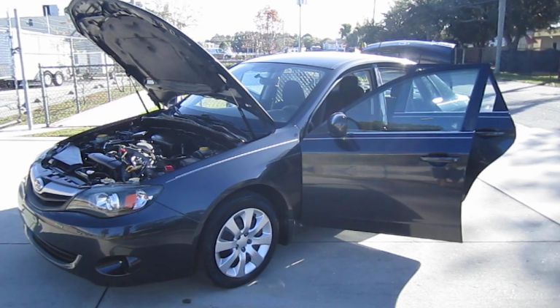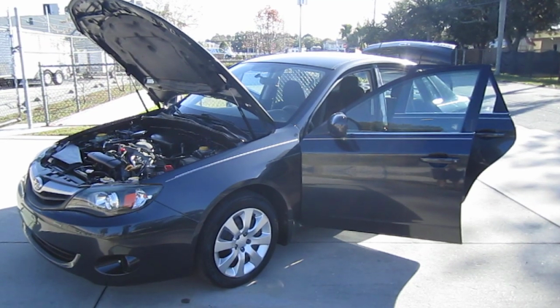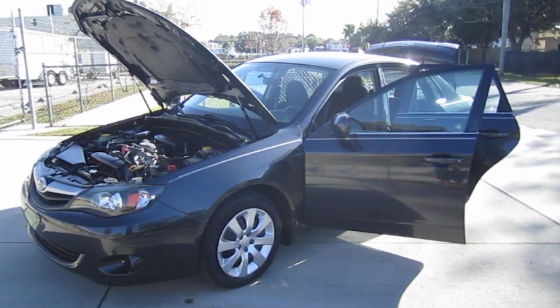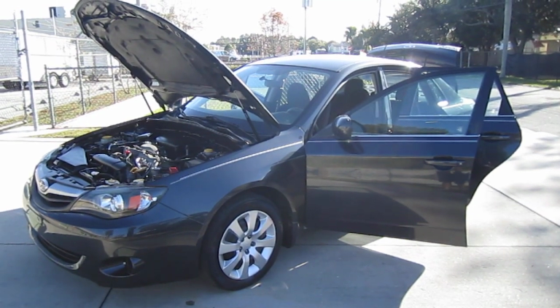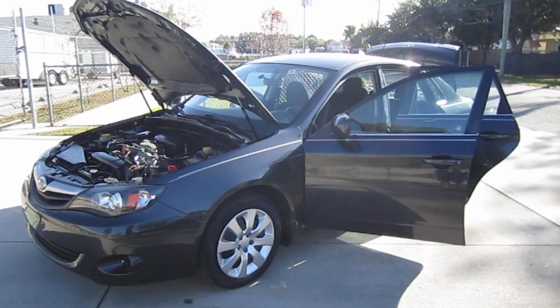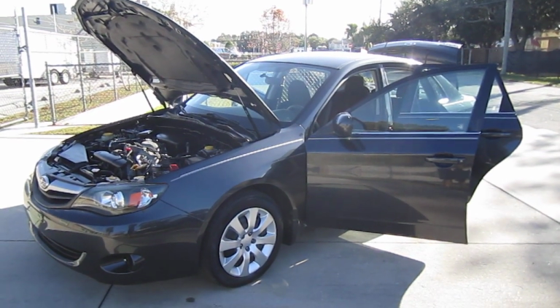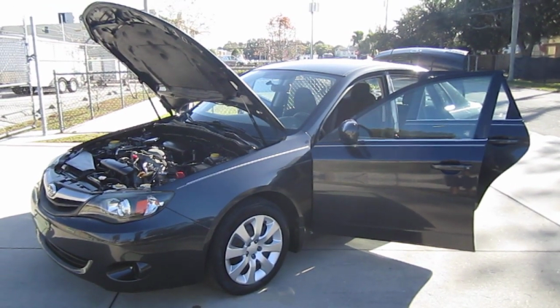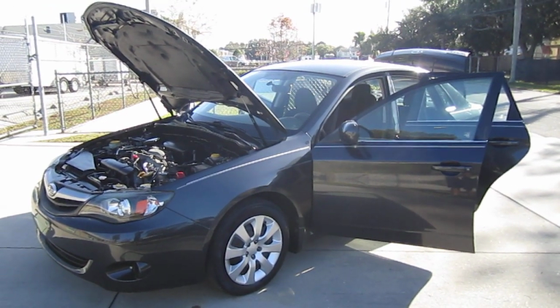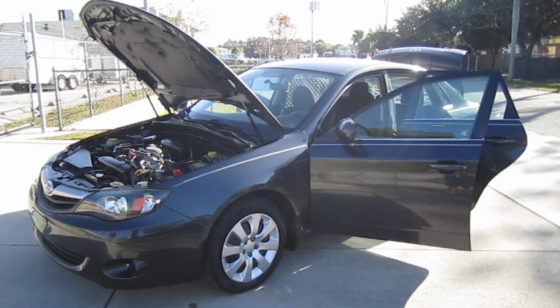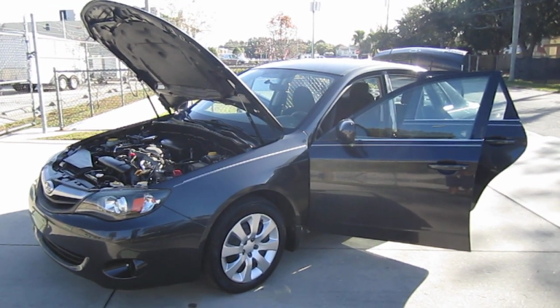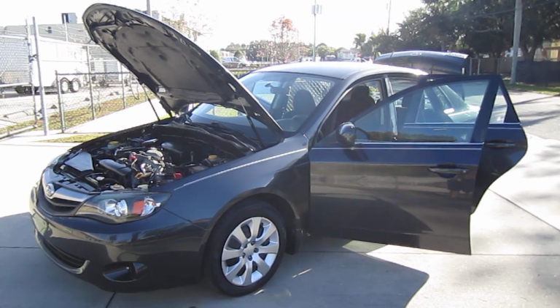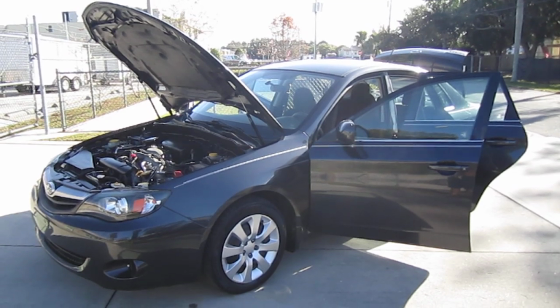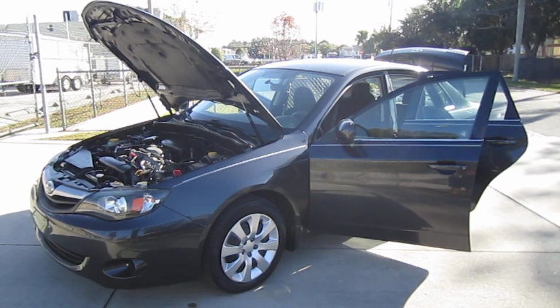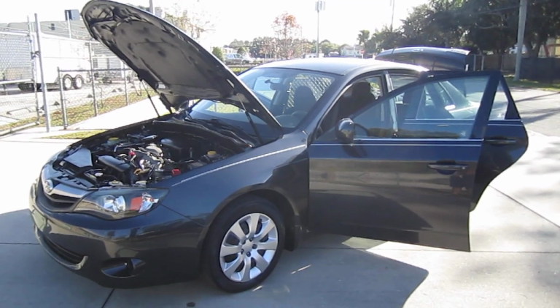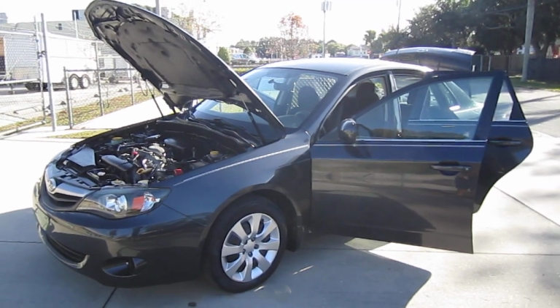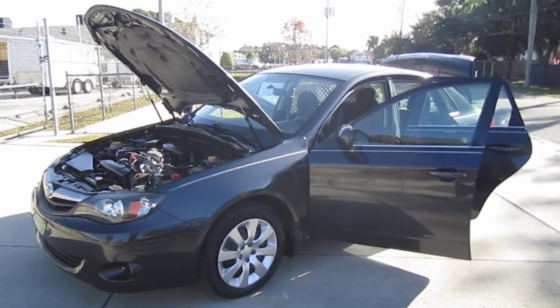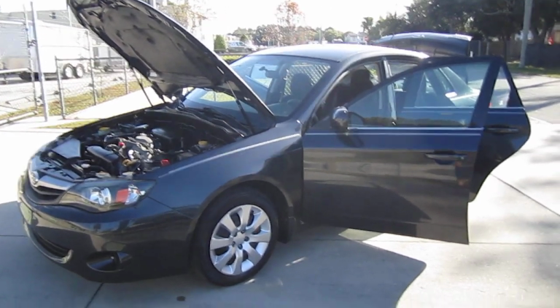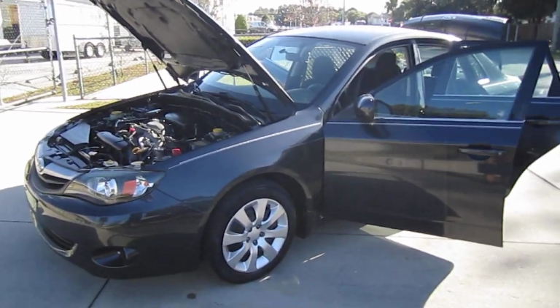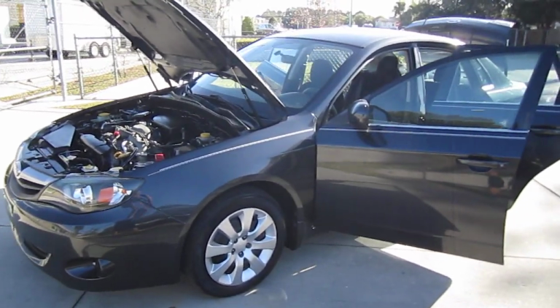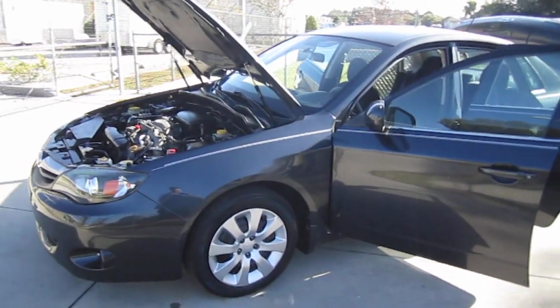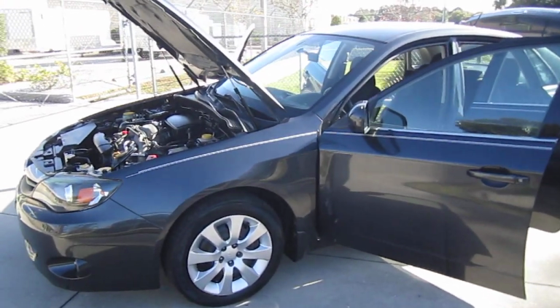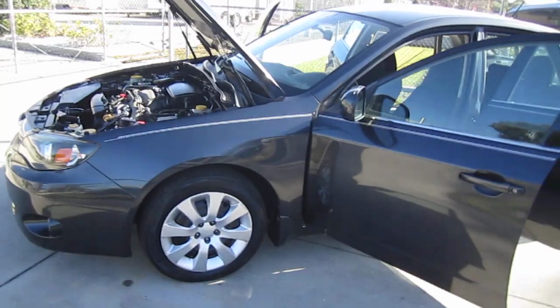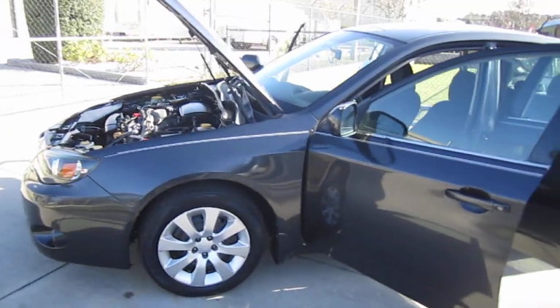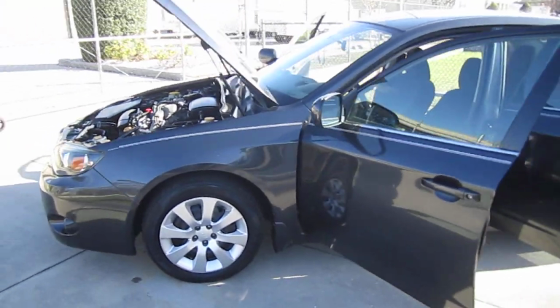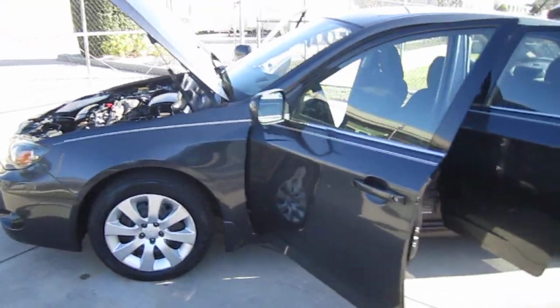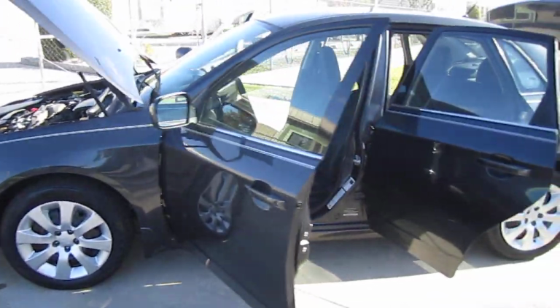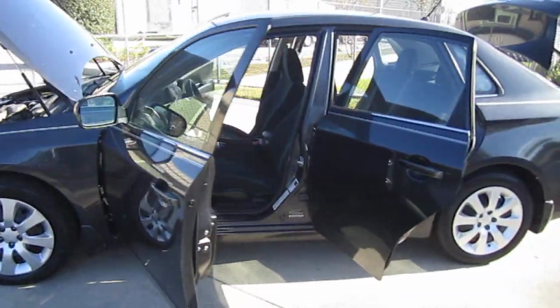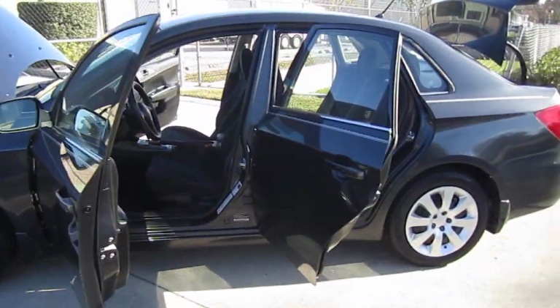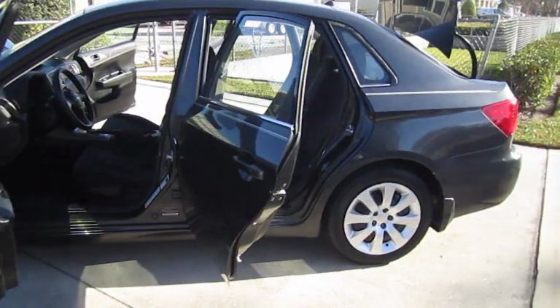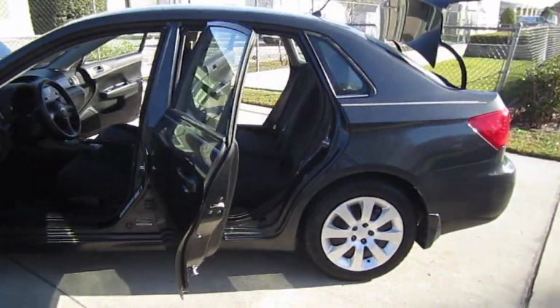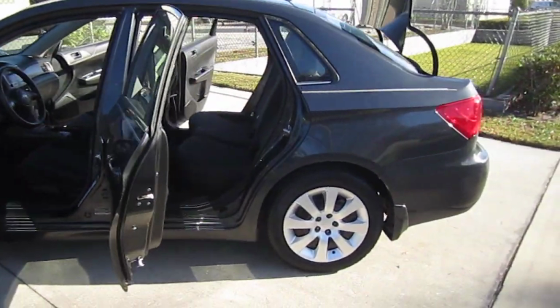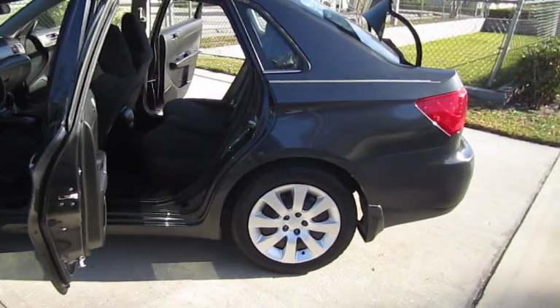Good afternoon YouTube, here's Nick from Meticulous Motors again. Here for sale today we have this beautiful 2011 Subaru Impreza 2.5i sedan. This one only has 55,000 original miles, was owned by three previous owners, but has no accidents on the history report.